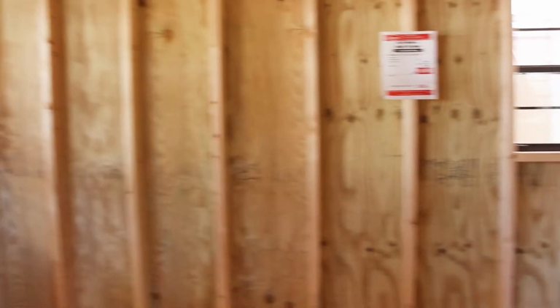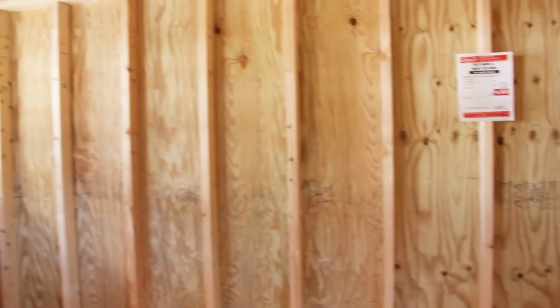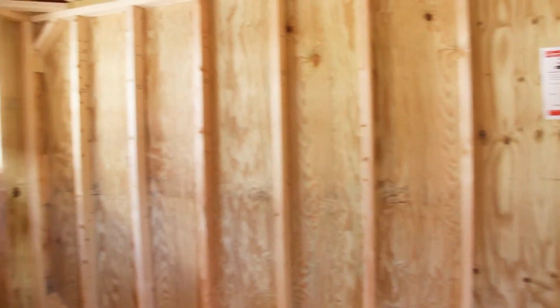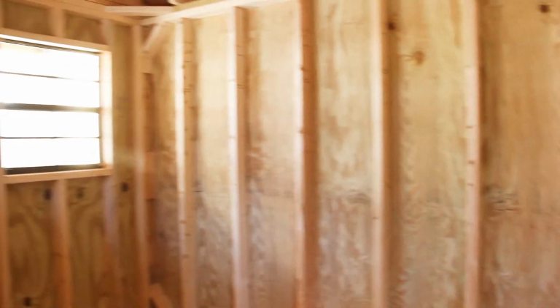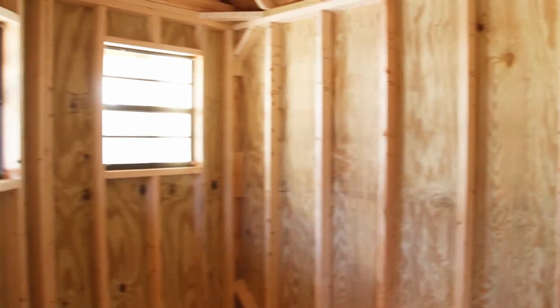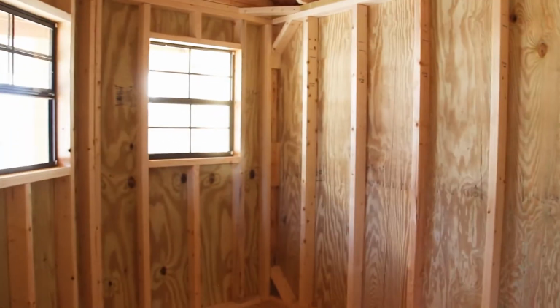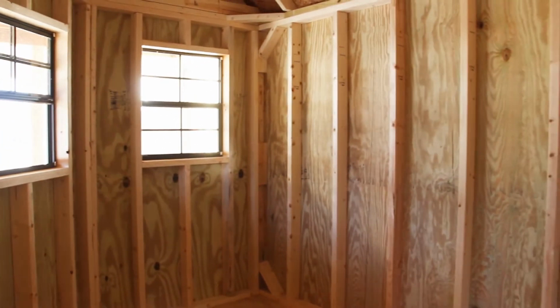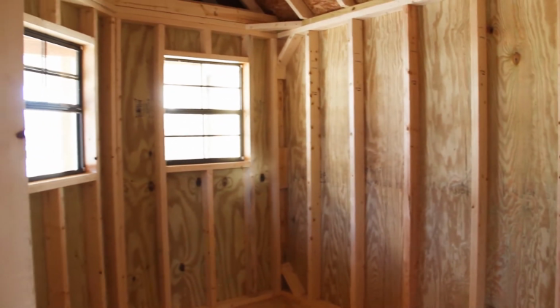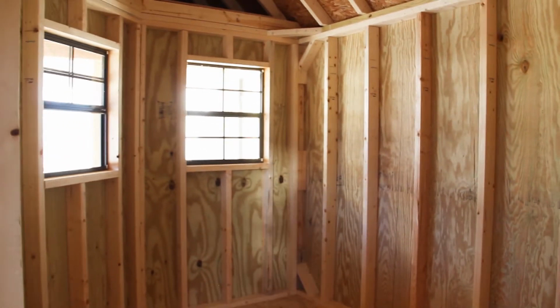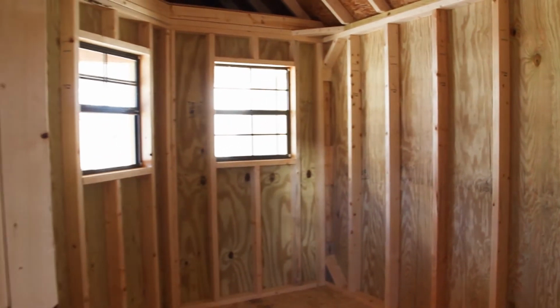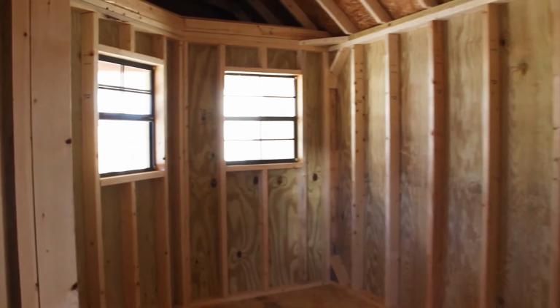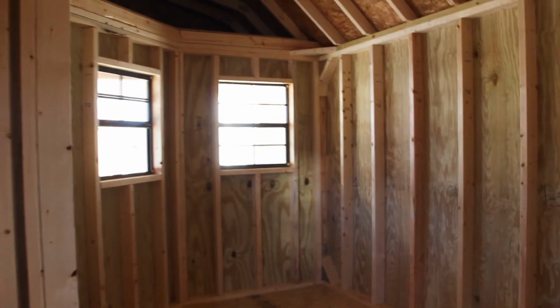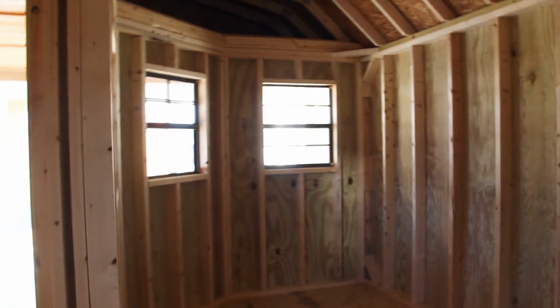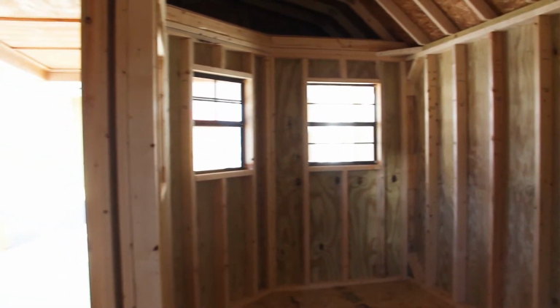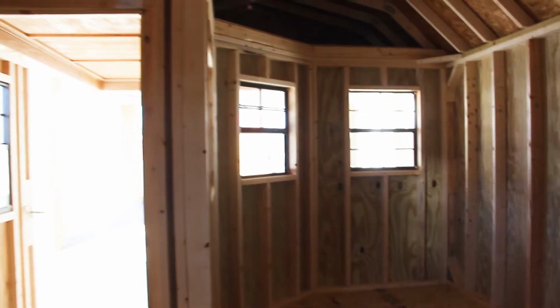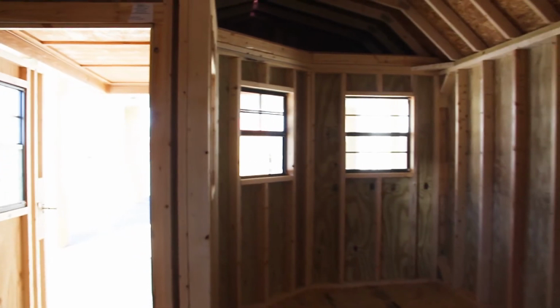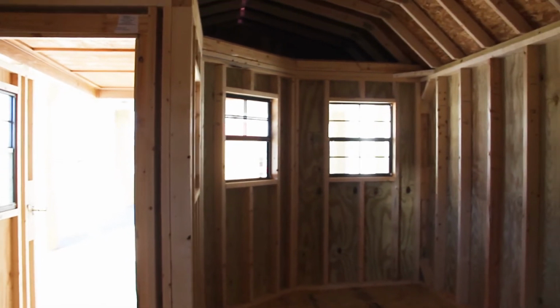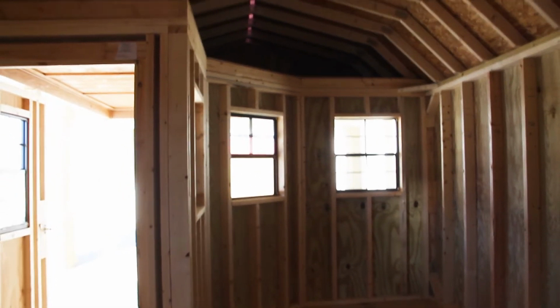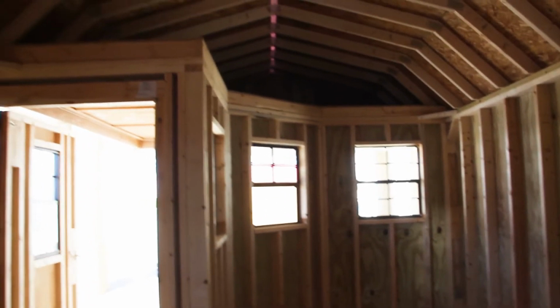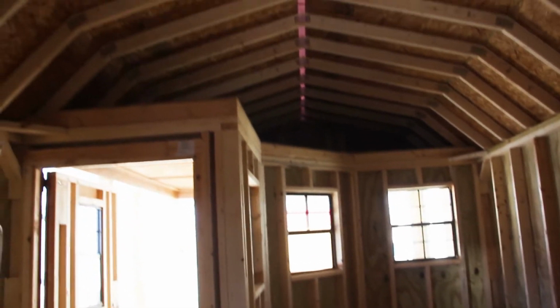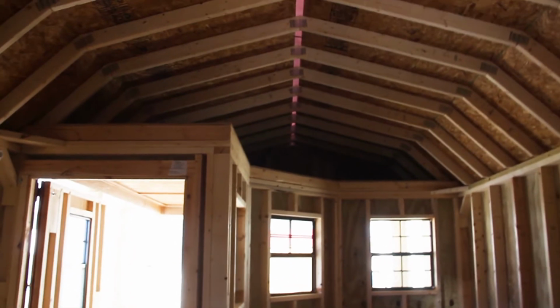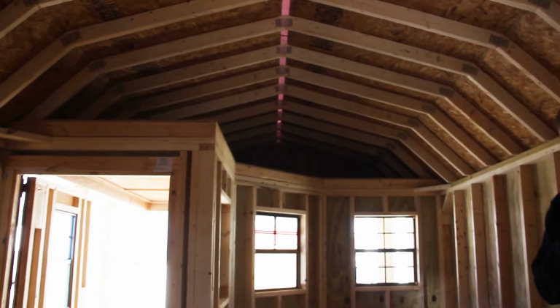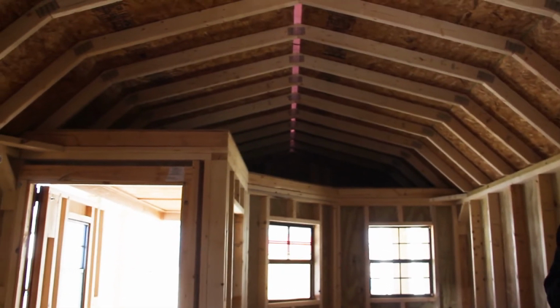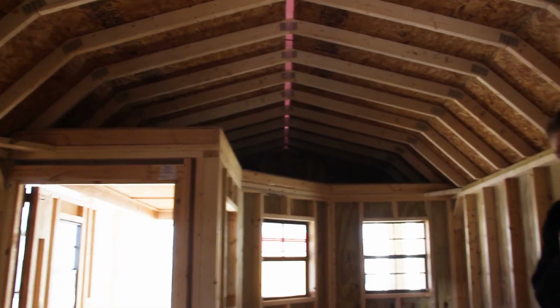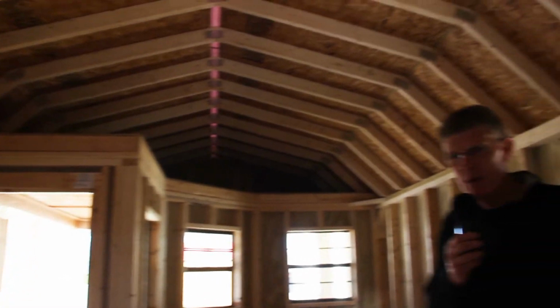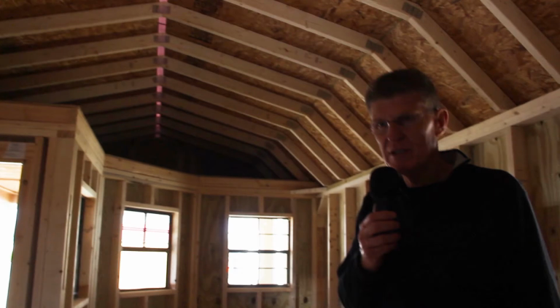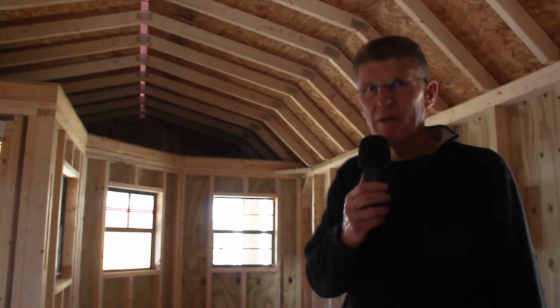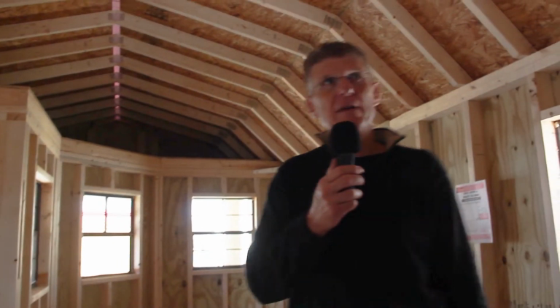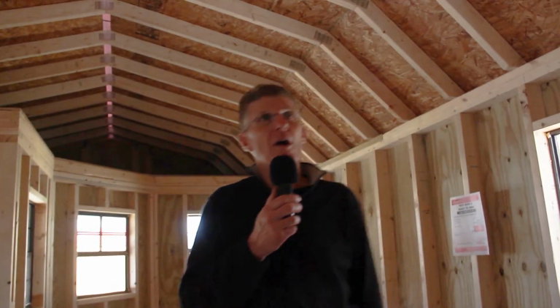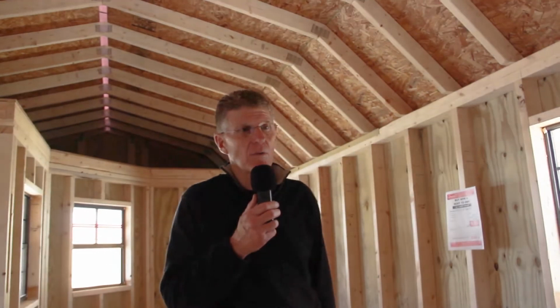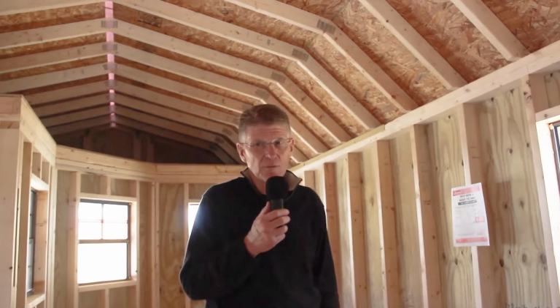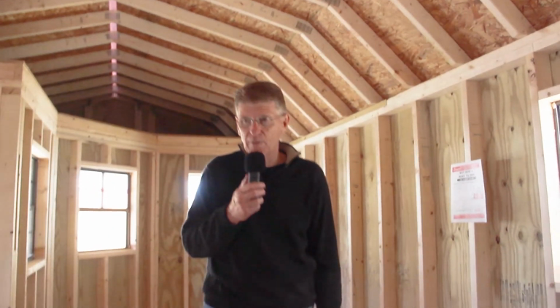In this model, we have five windows. We have a window installed in the door, and we have a loft above the porch area.